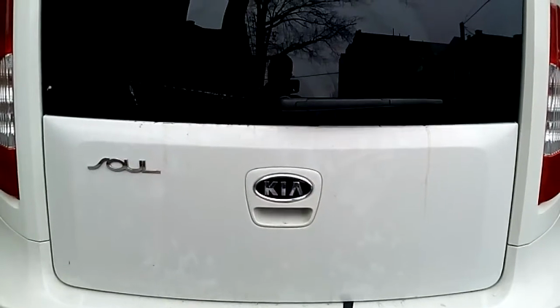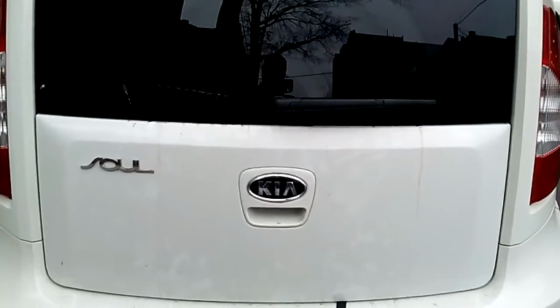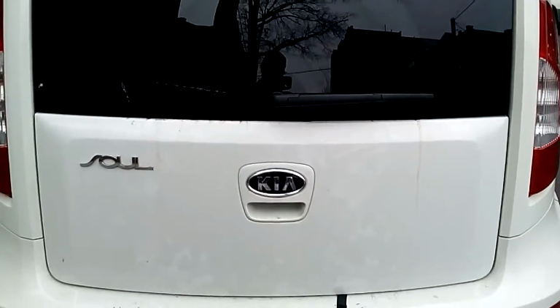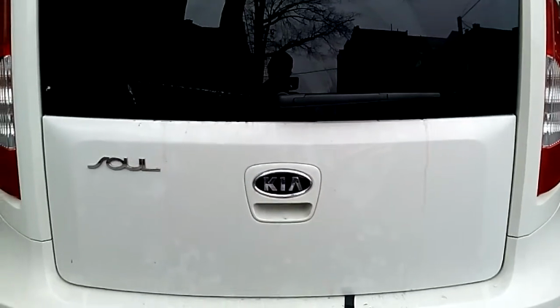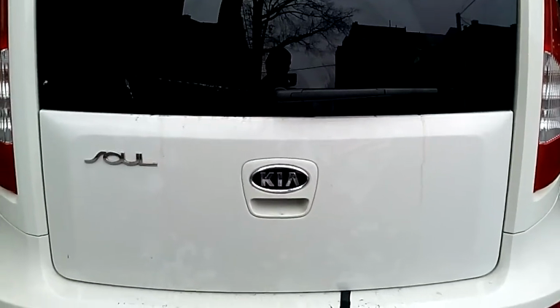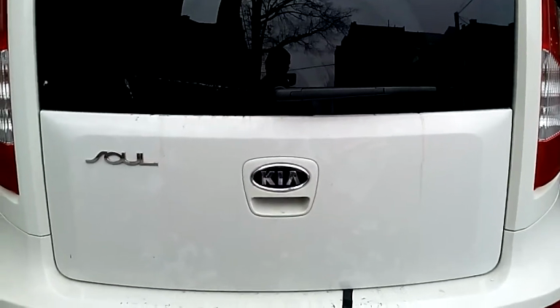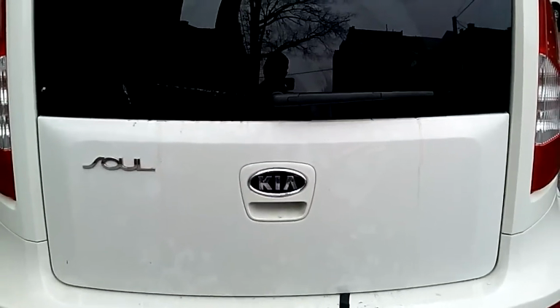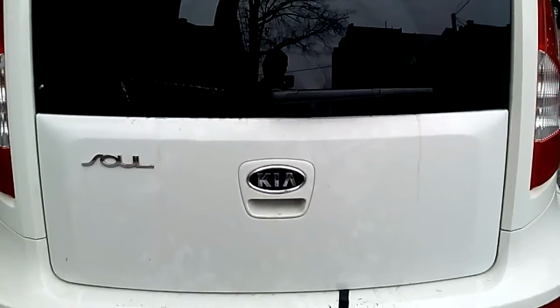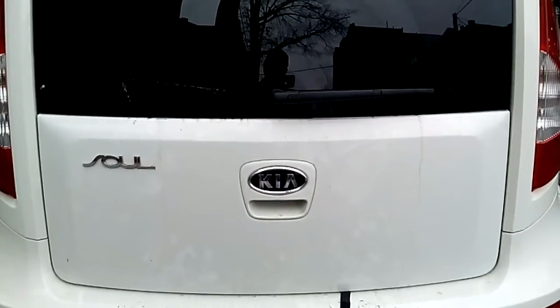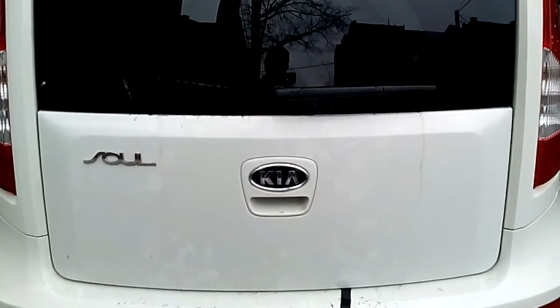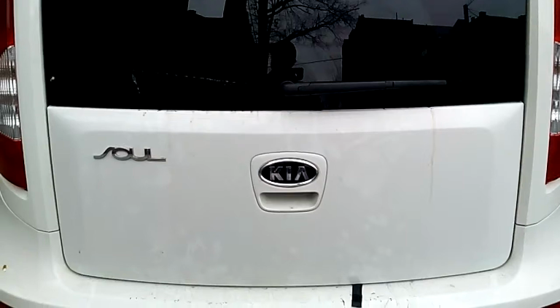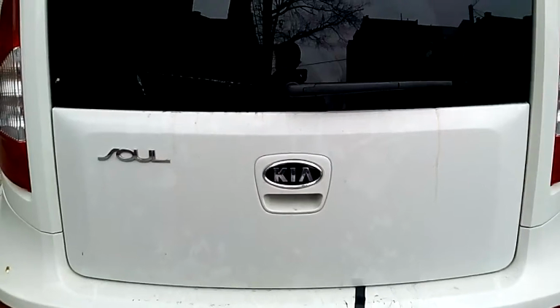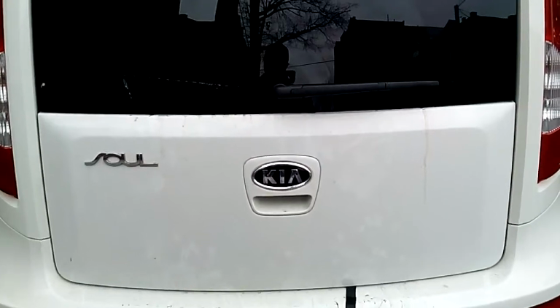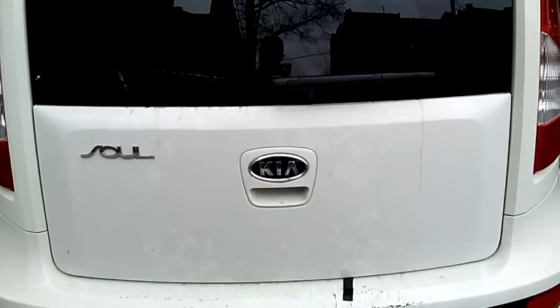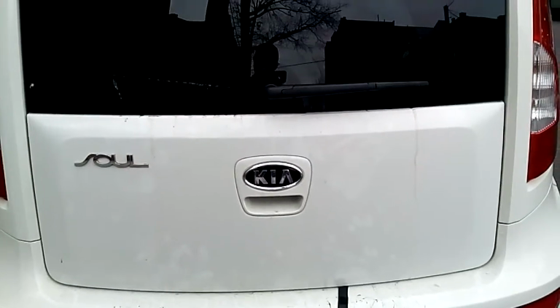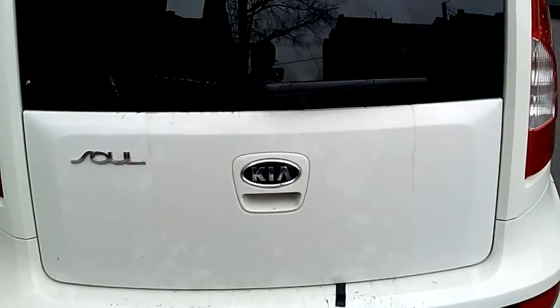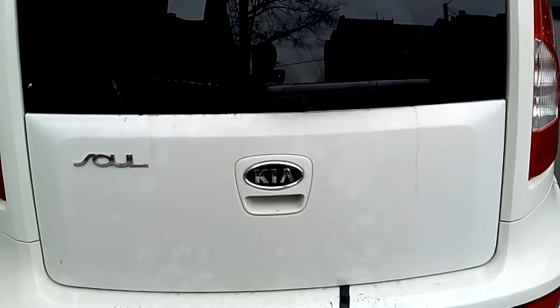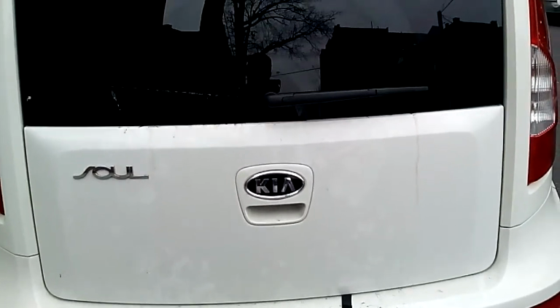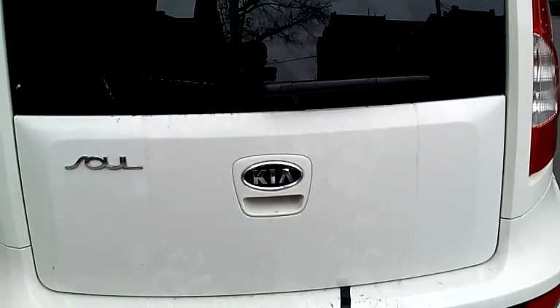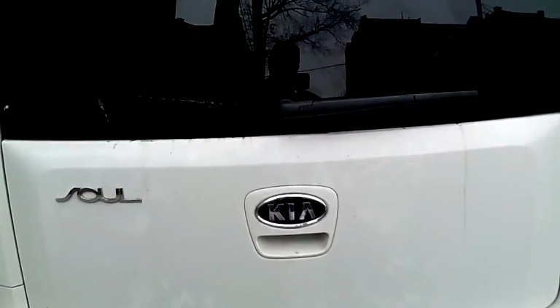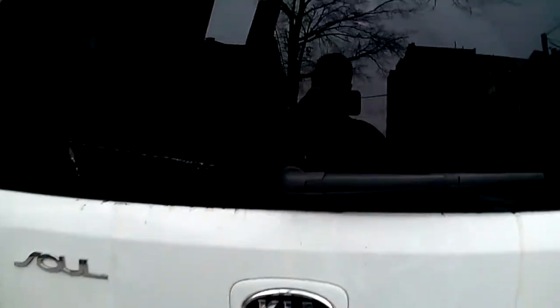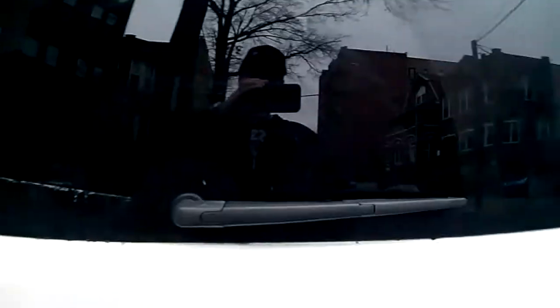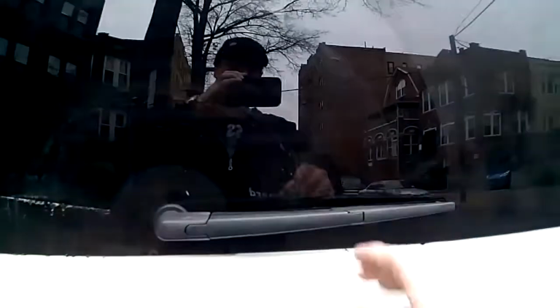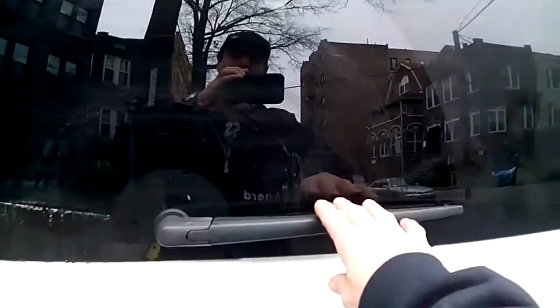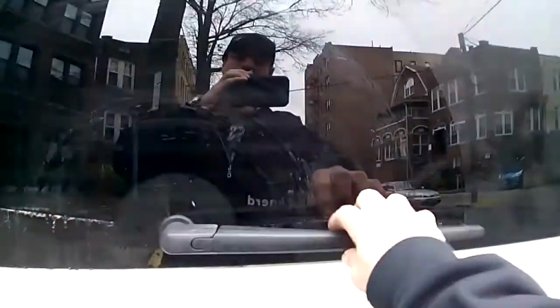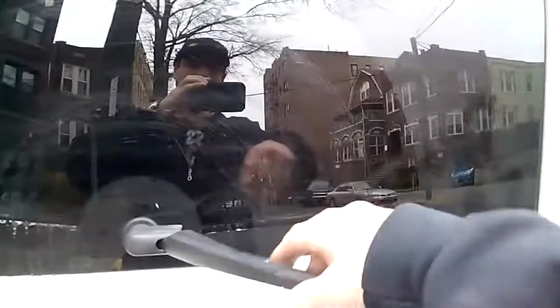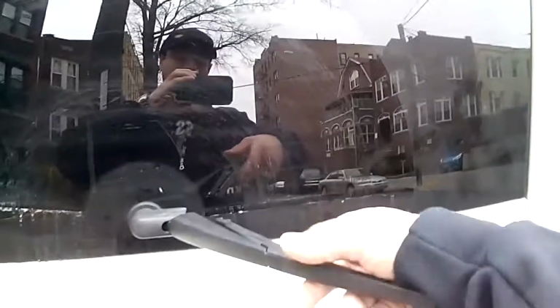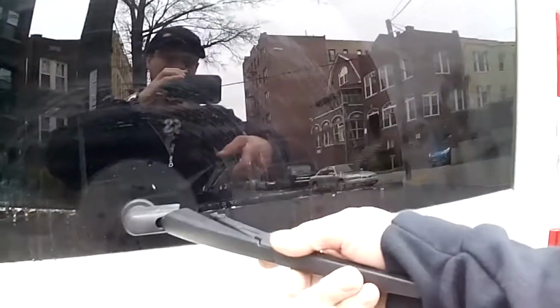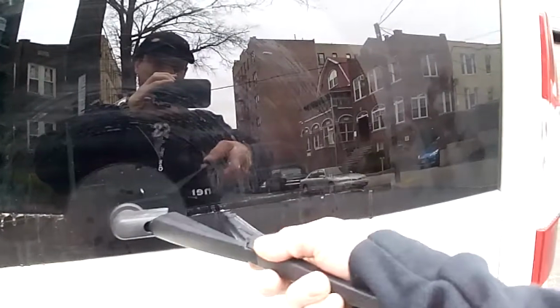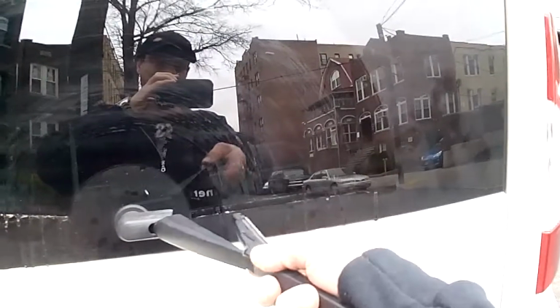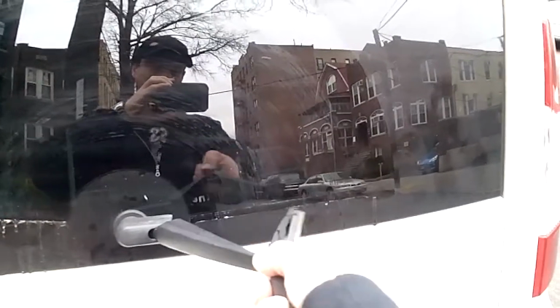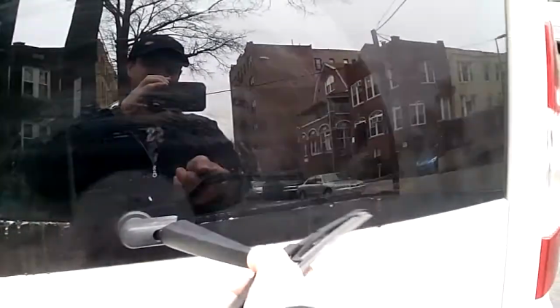Hey, thanks for watching Artist's Garage. Today I'm going to show you how to remove and reinstall a rear wiper on a Kia Soul. First thing you do is lift up the wiper blade and turn it all the way up.